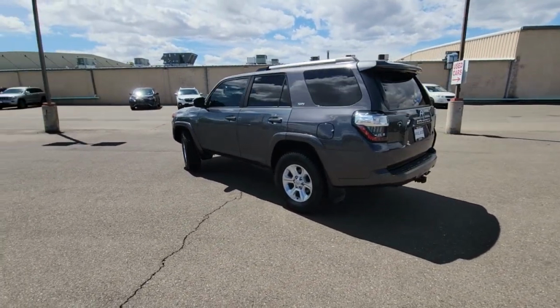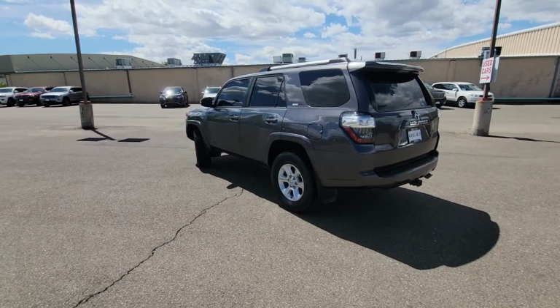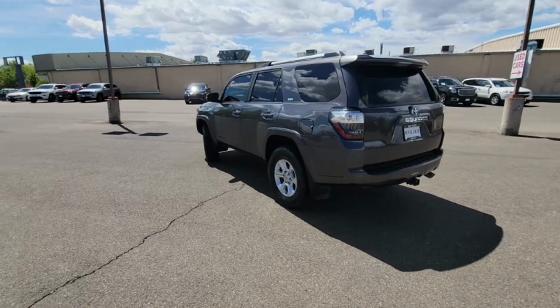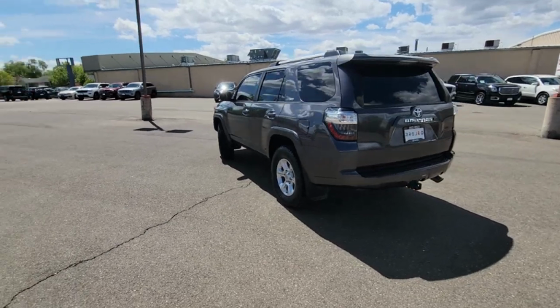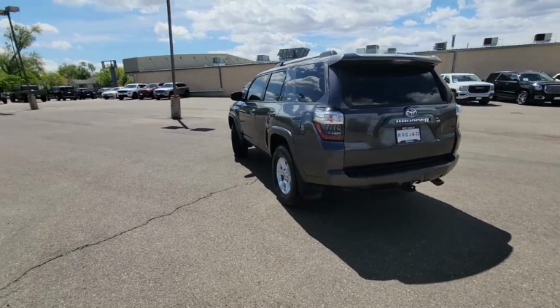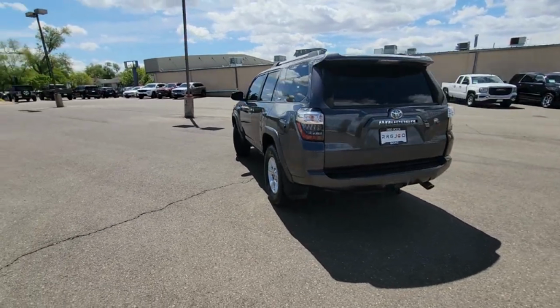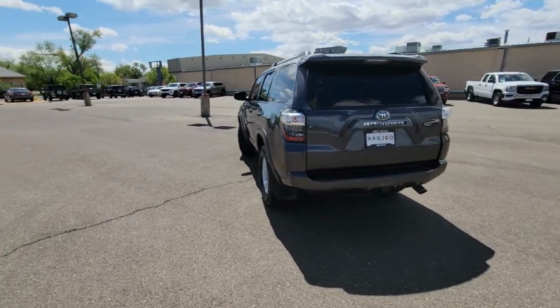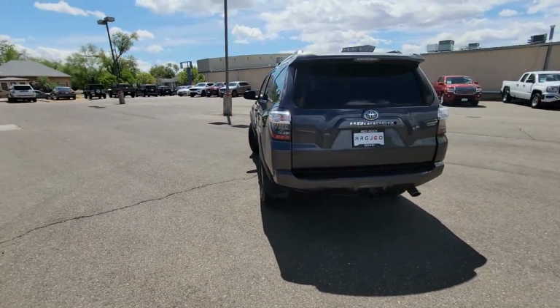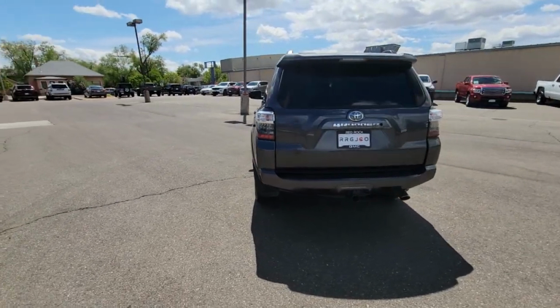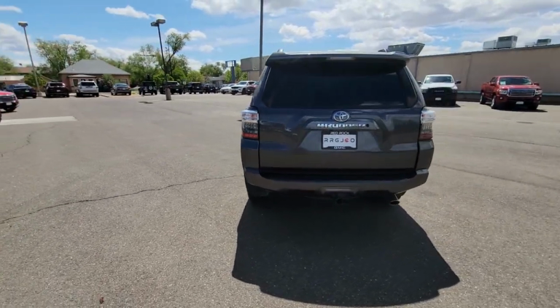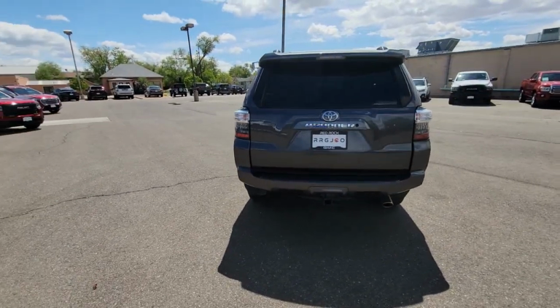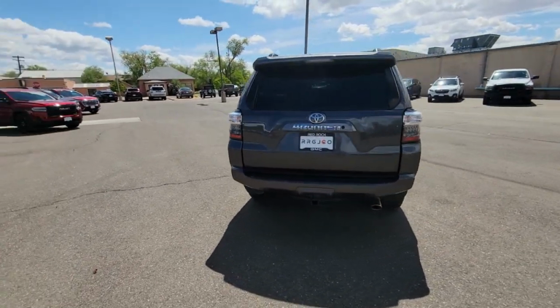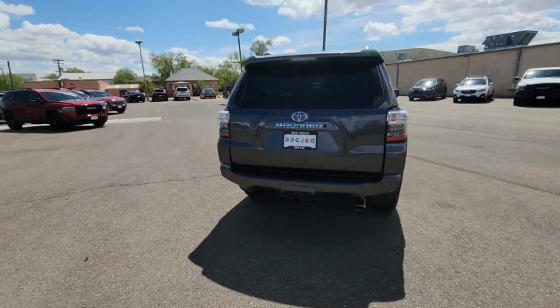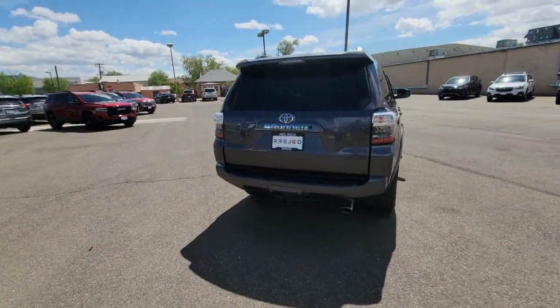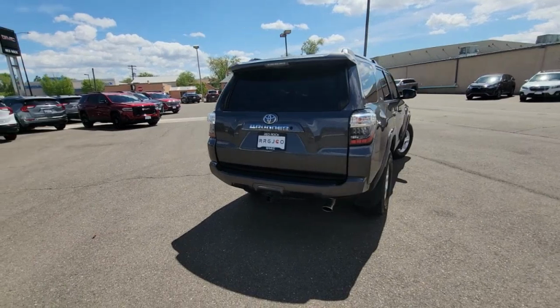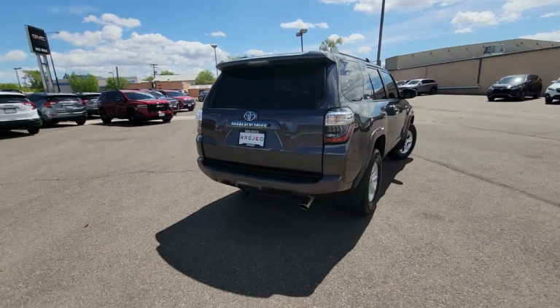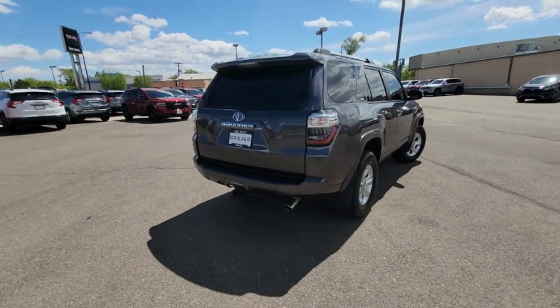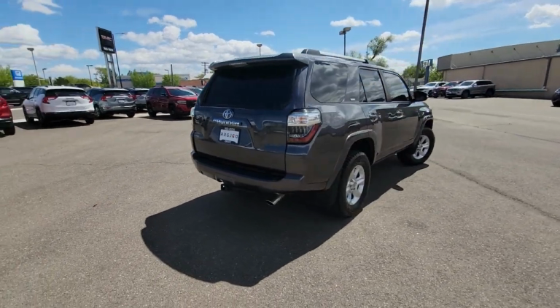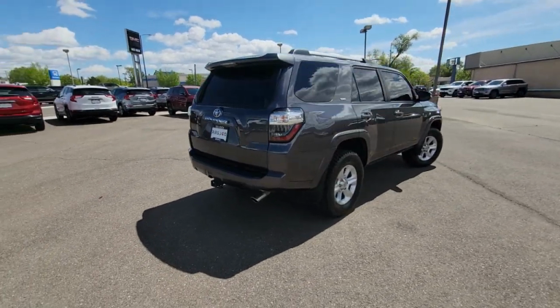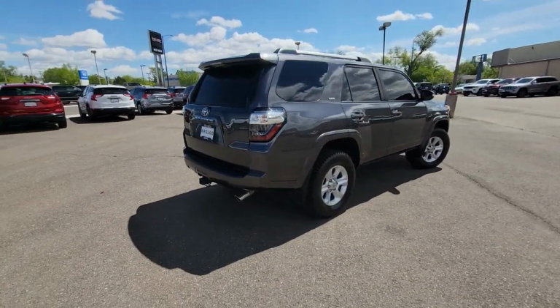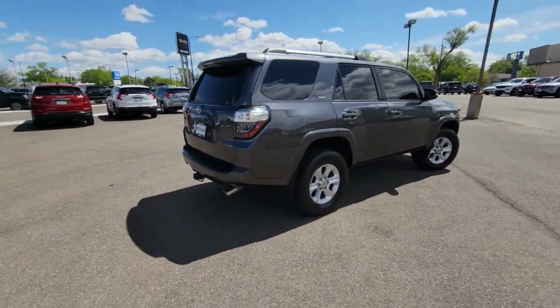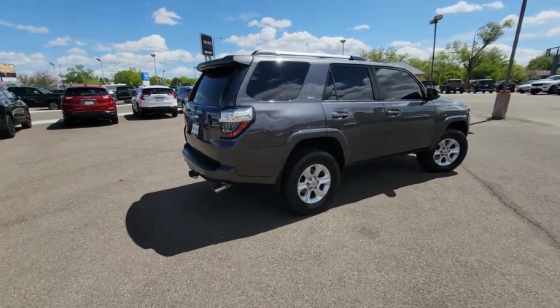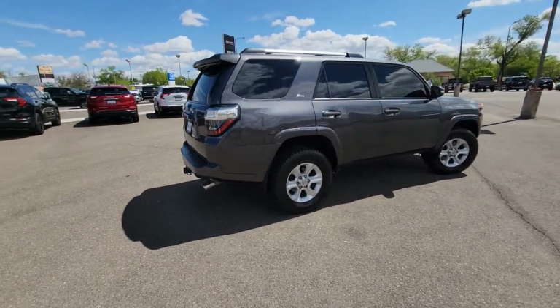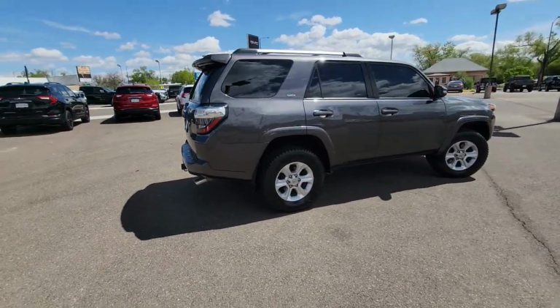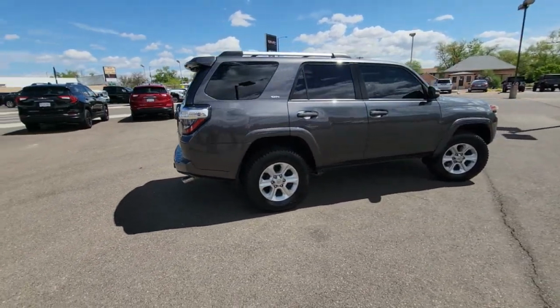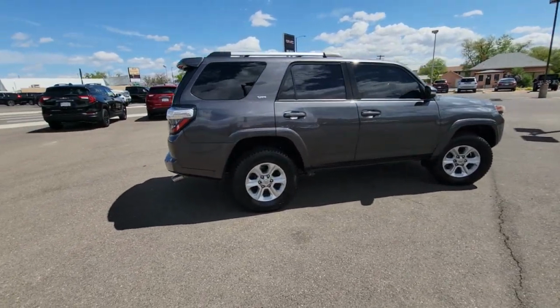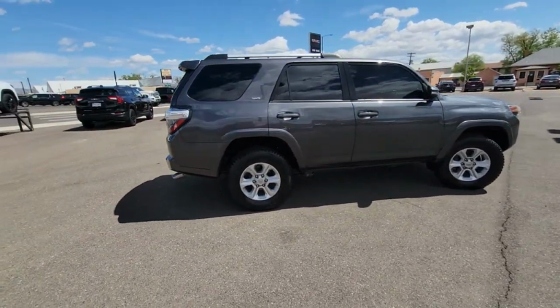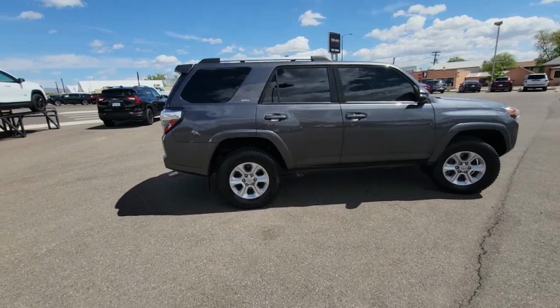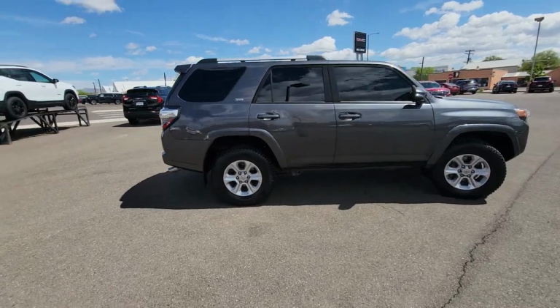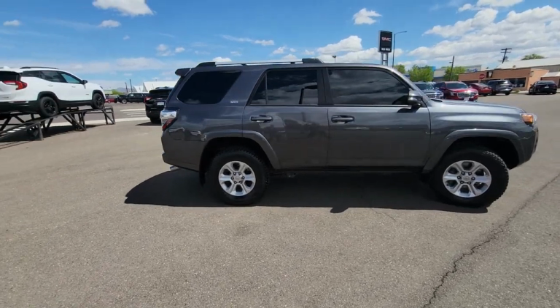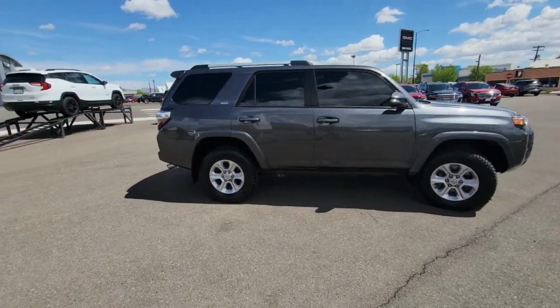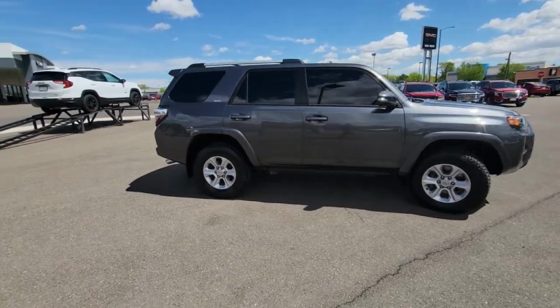Enjoy a view of this rugged Toyota 4Runner — the iconic family-friendly vehicle with serious off-road capability, a comfortable interior, and an intrepid soul. These are just some of the great options this vehicle comes with.